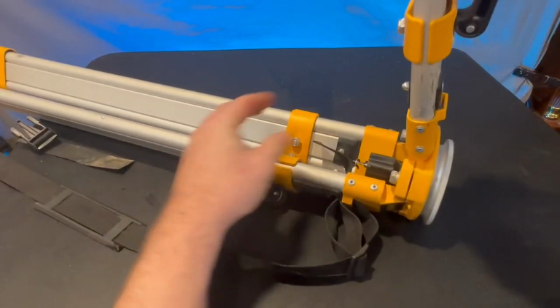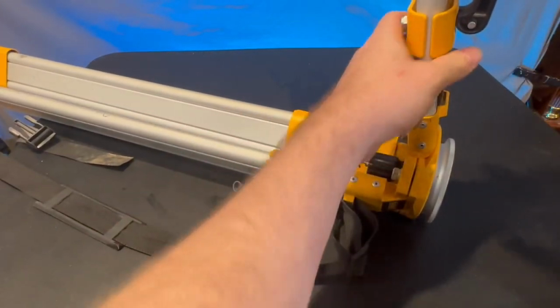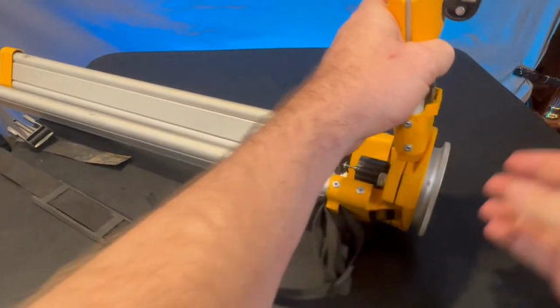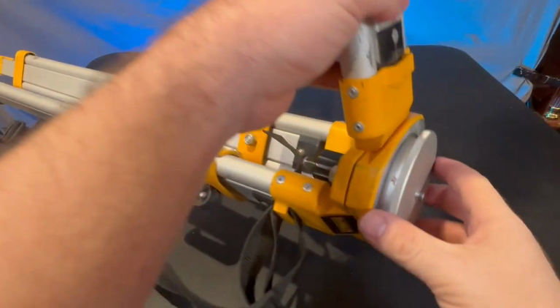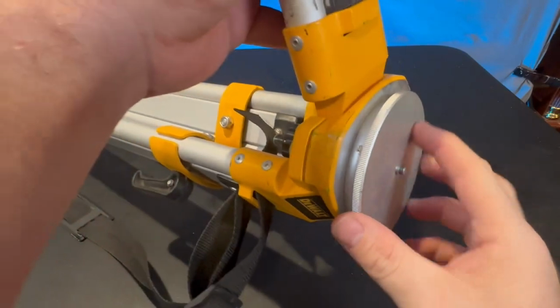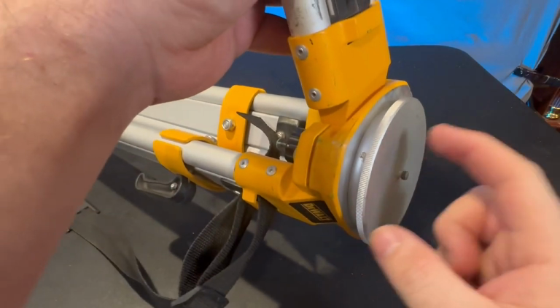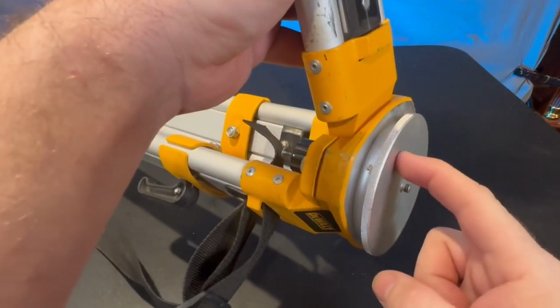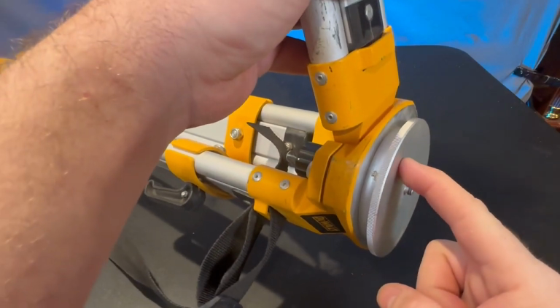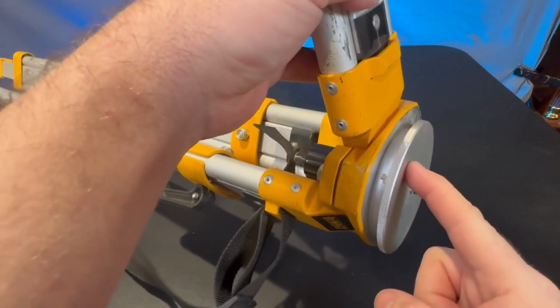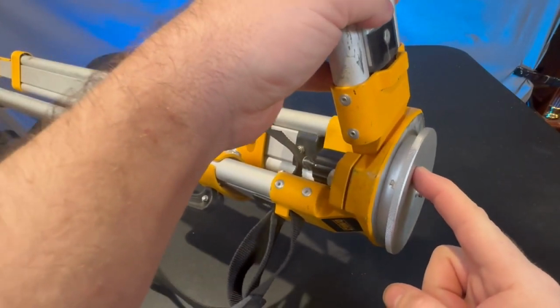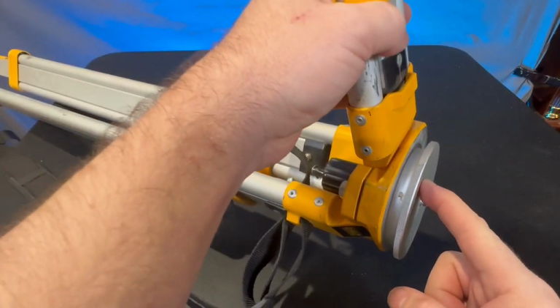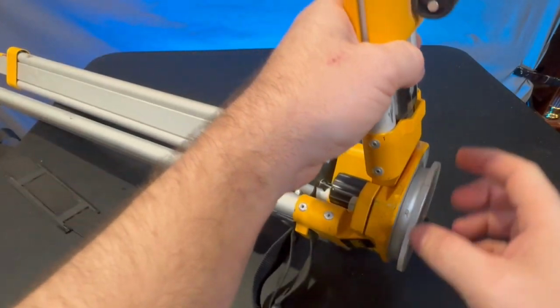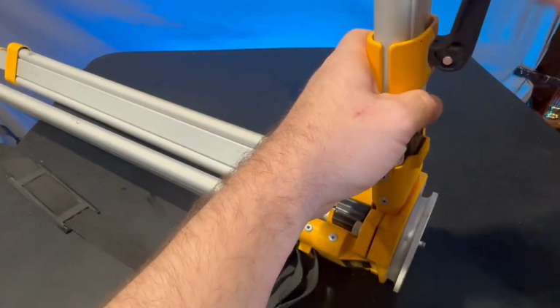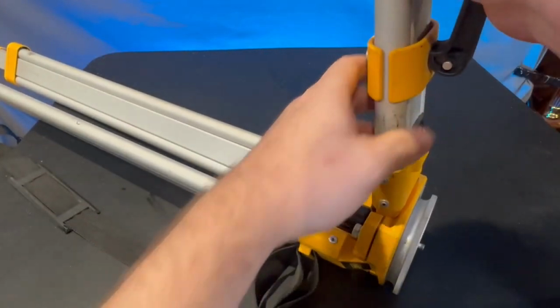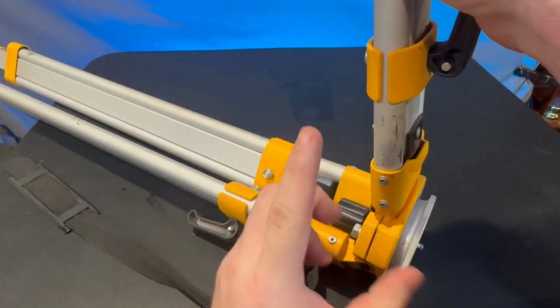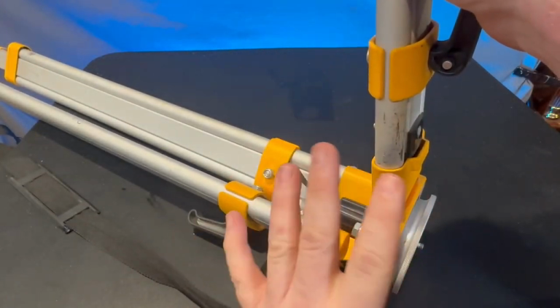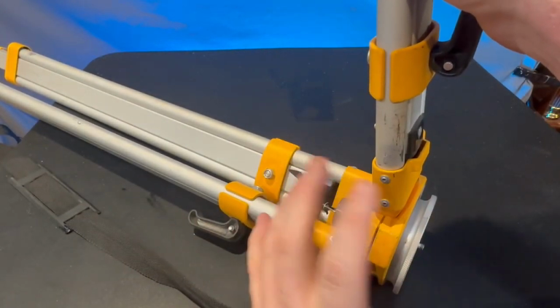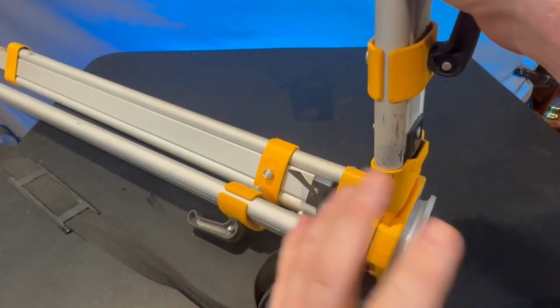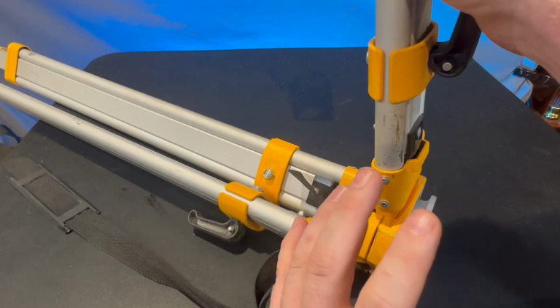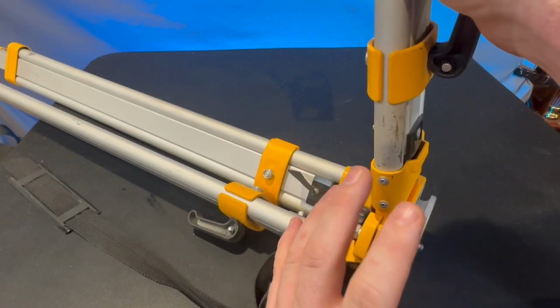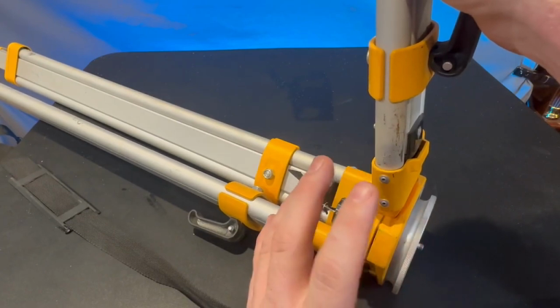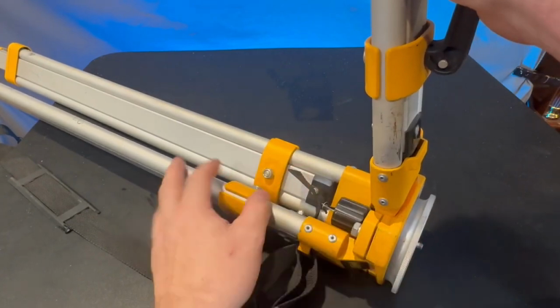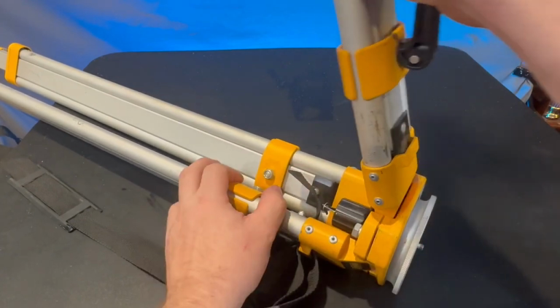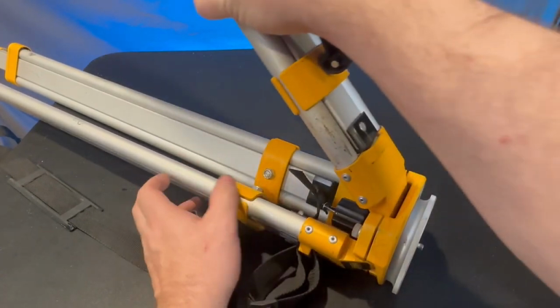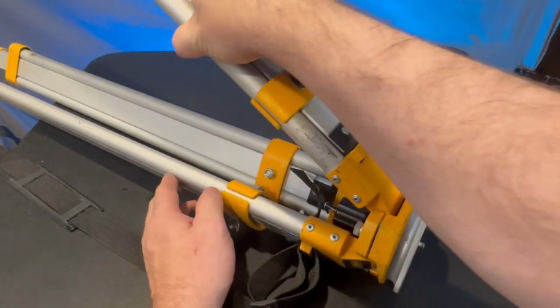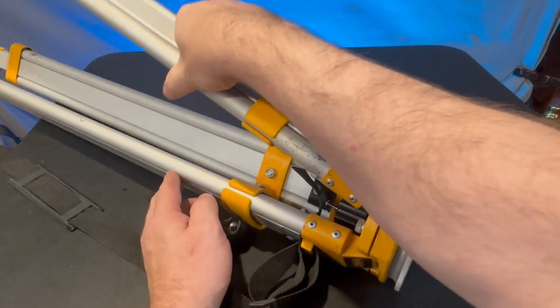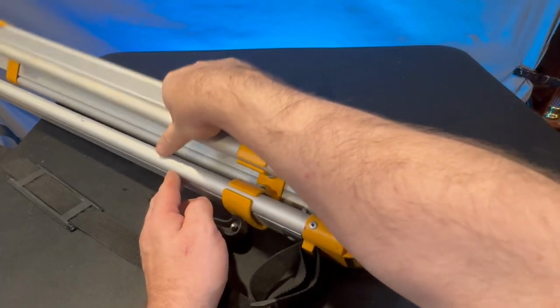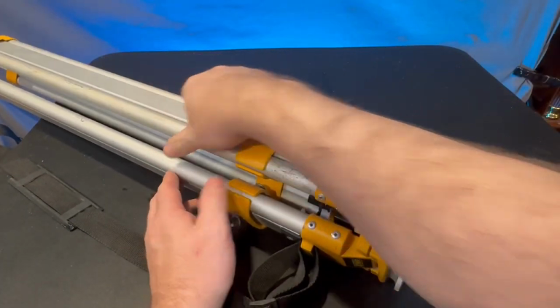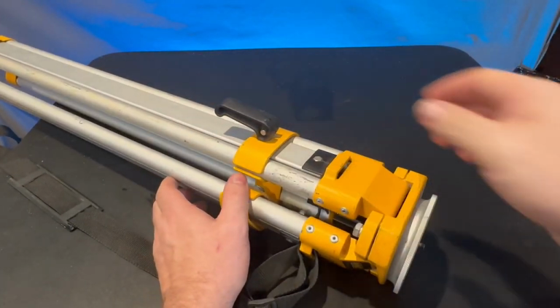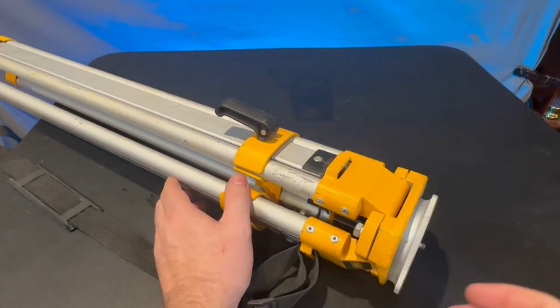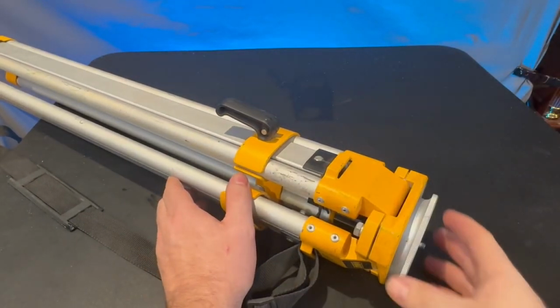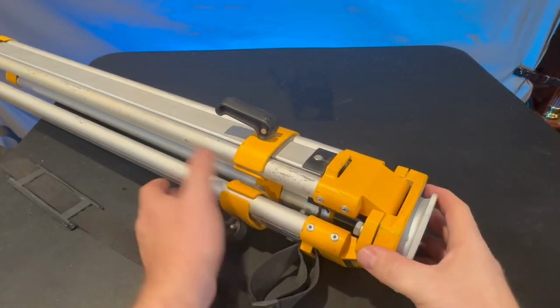Down here at the end is where we're going to actually mount the laser itself. The laser does have a little bit of wiggle room where it's going to auto level, but it's nice to be able to get it as close as possible.